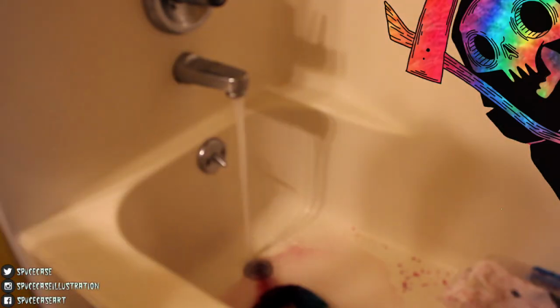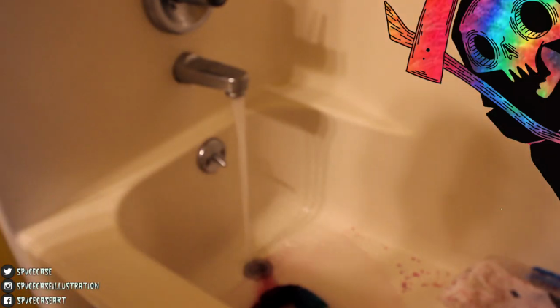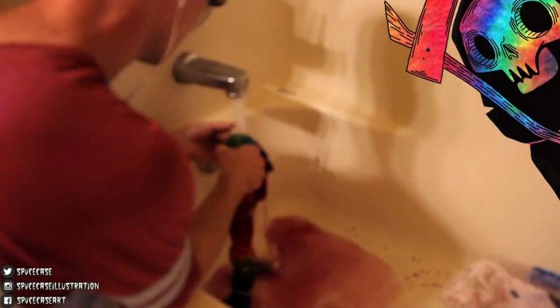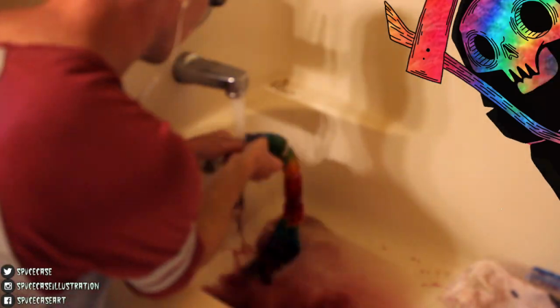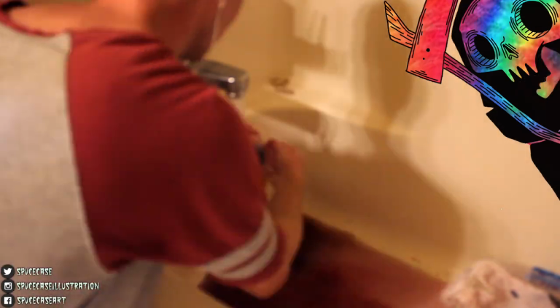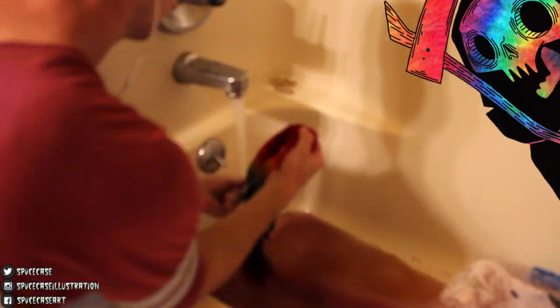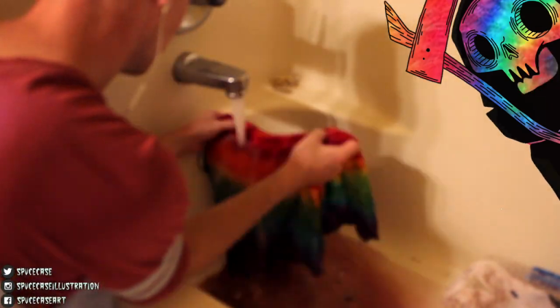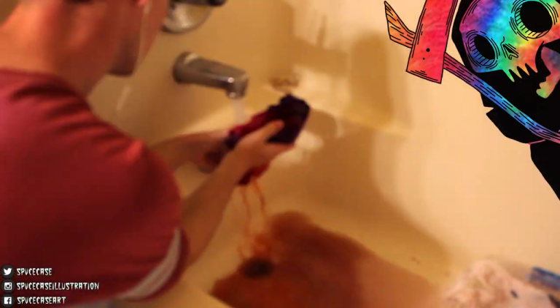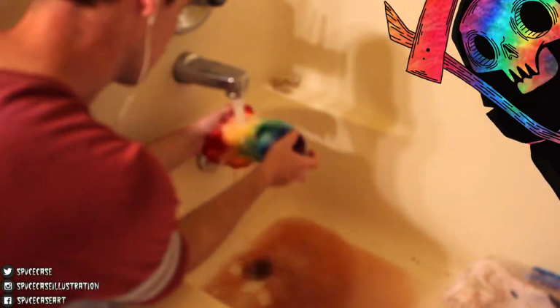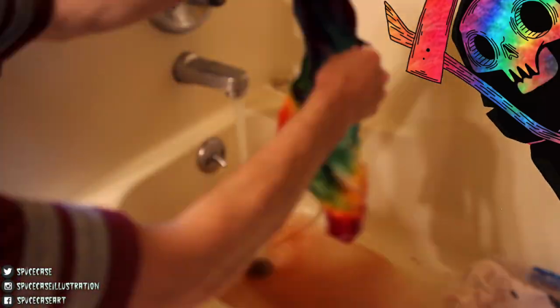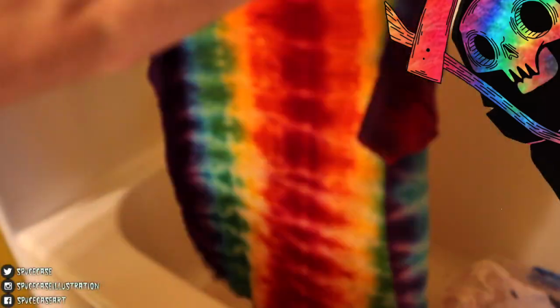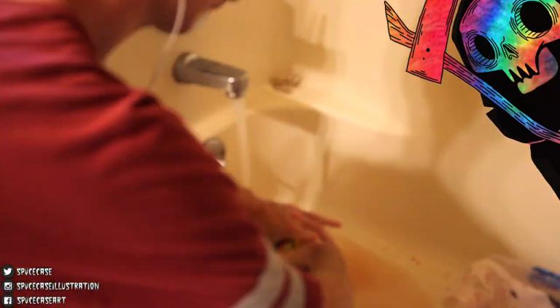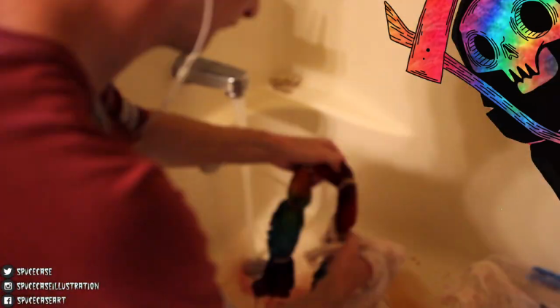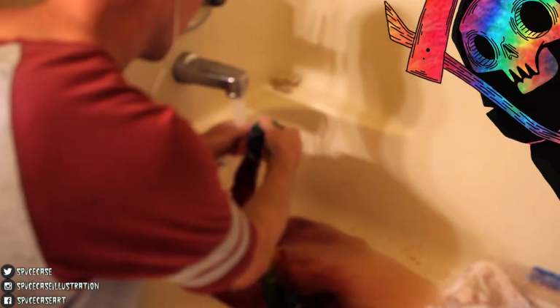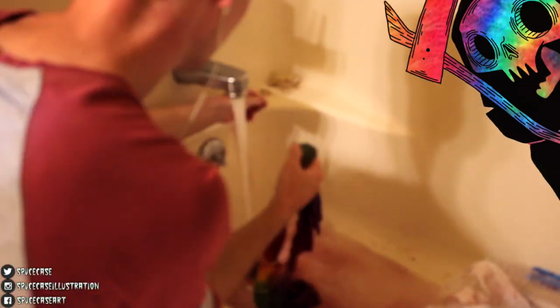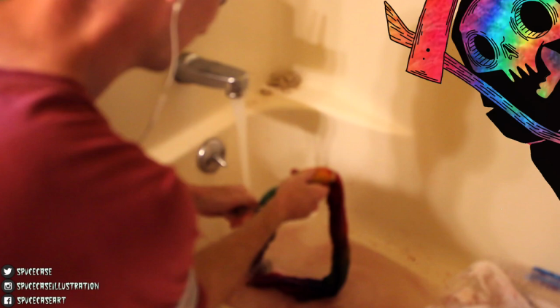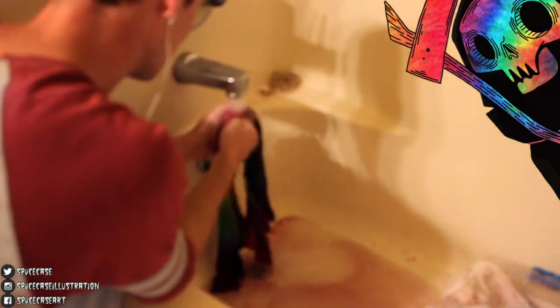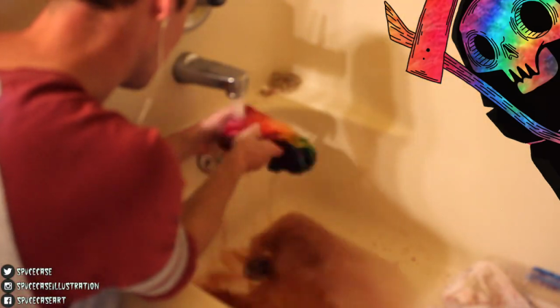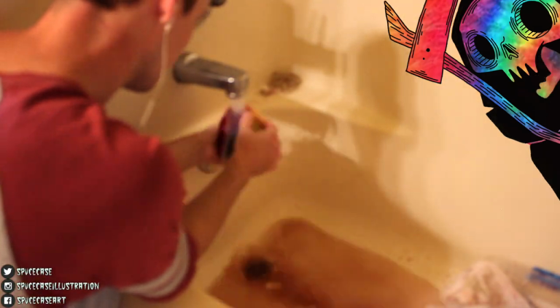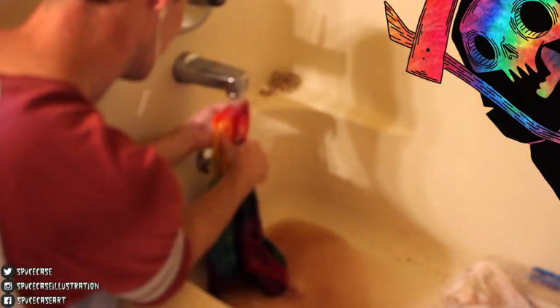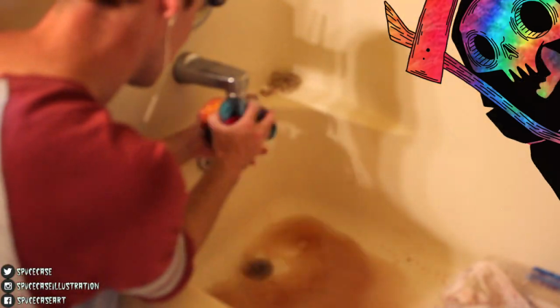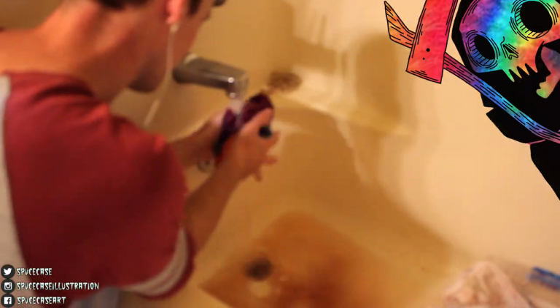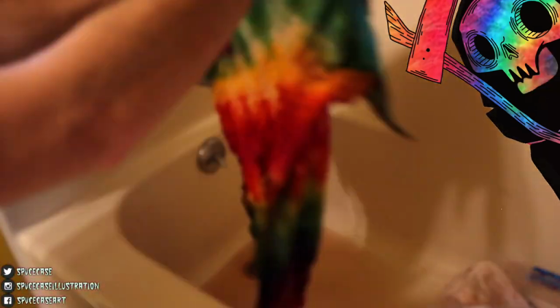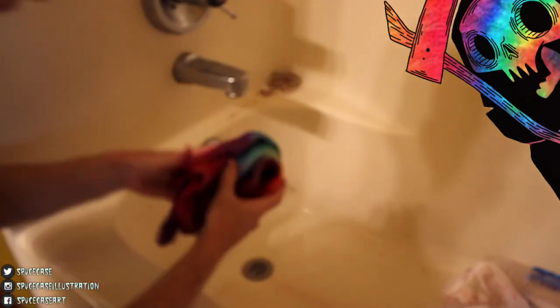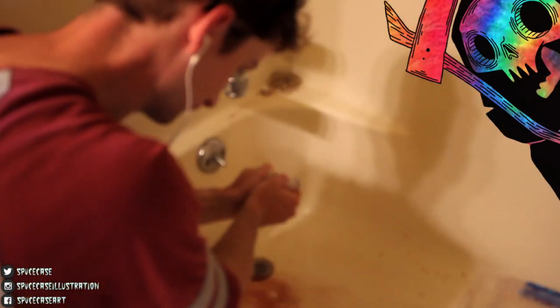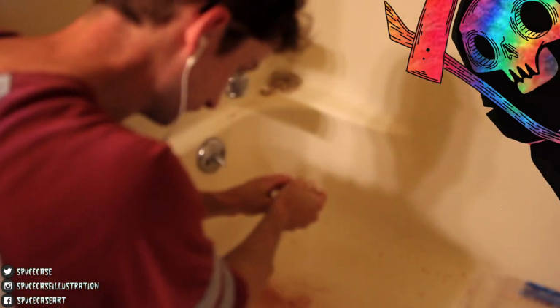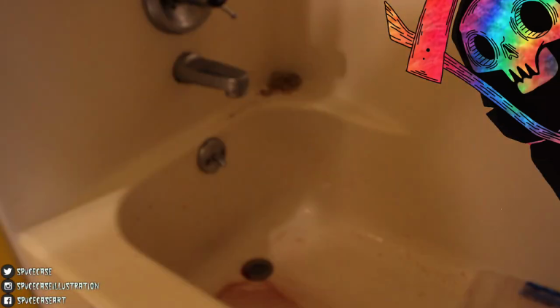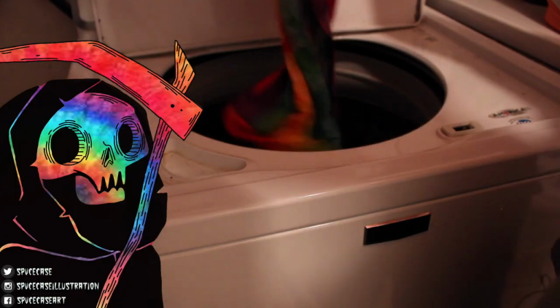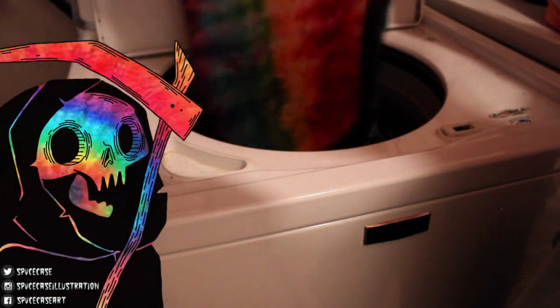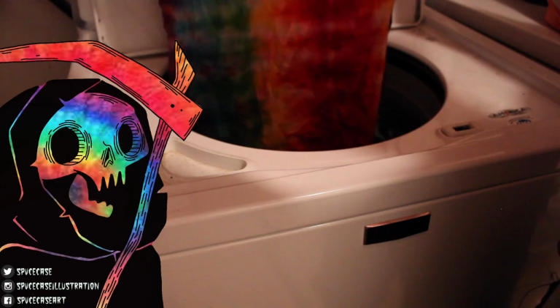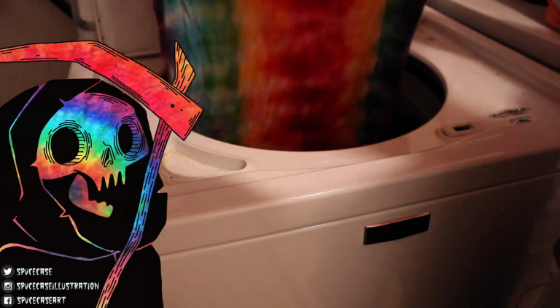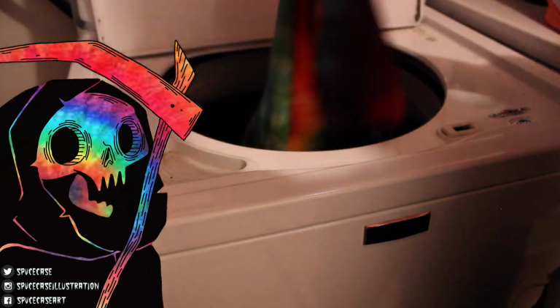Grab your shirt and head to a sink, tub, or hose. Begin washing out all of the dye from your shirt. Rinse until excess dye no longer drains from the shirt. Now we are ready for washing and drying.